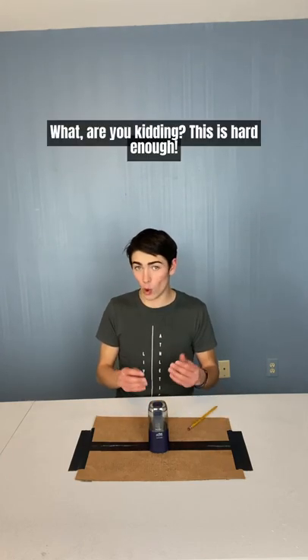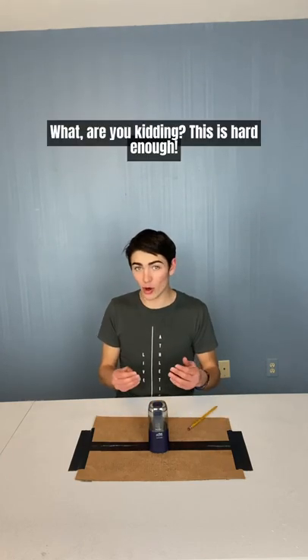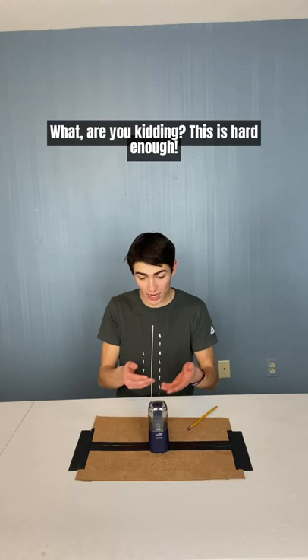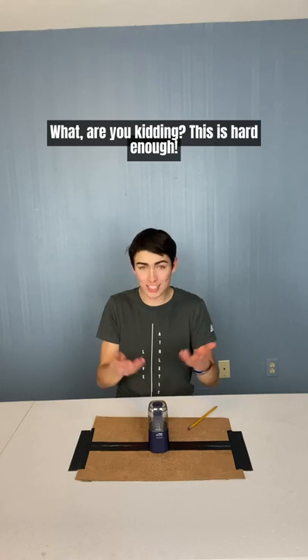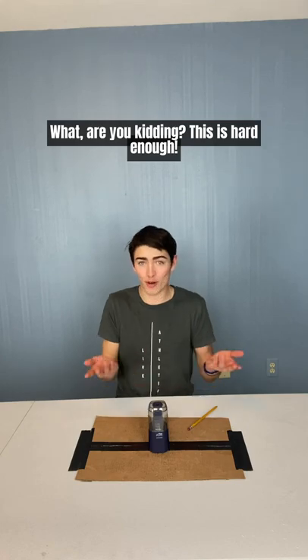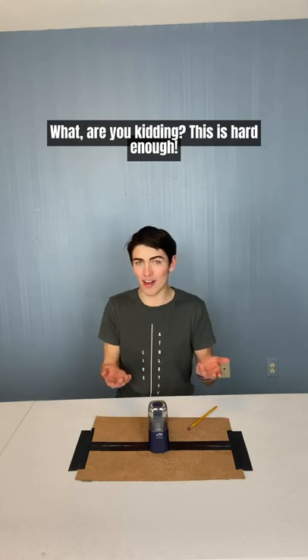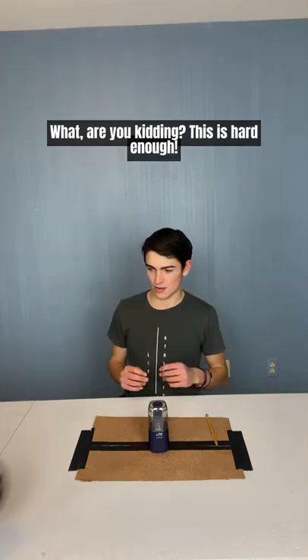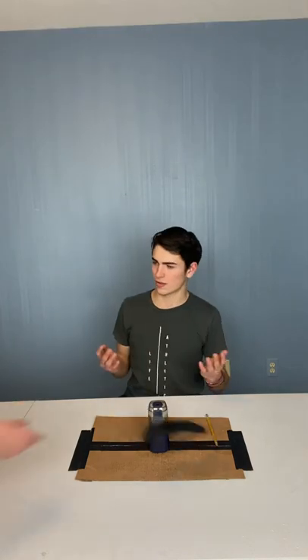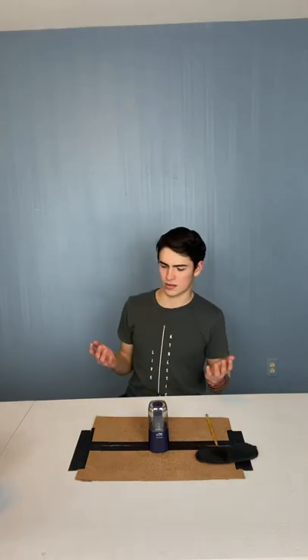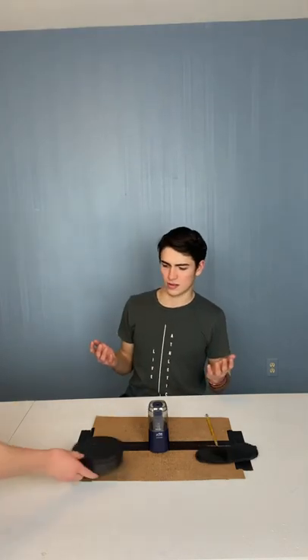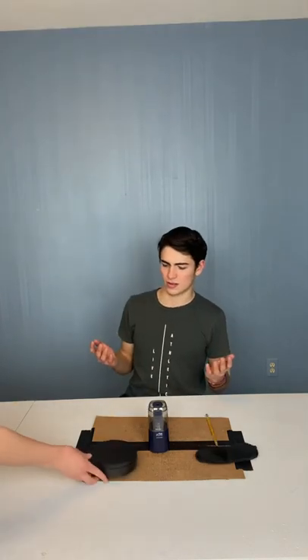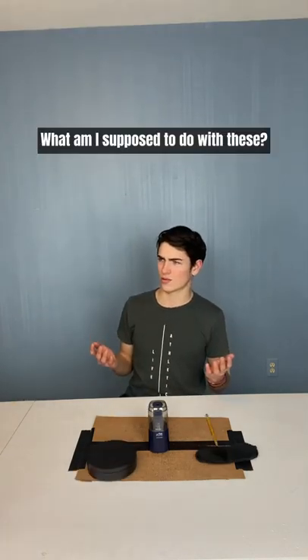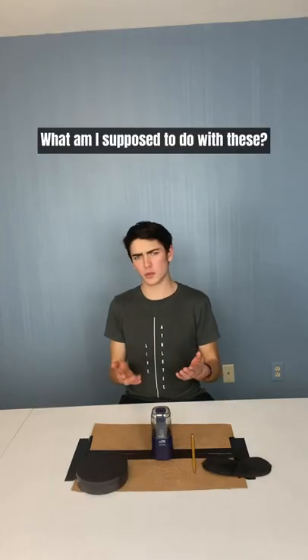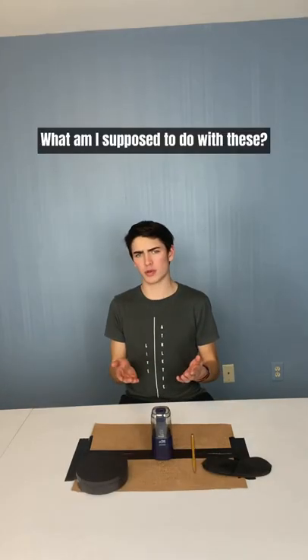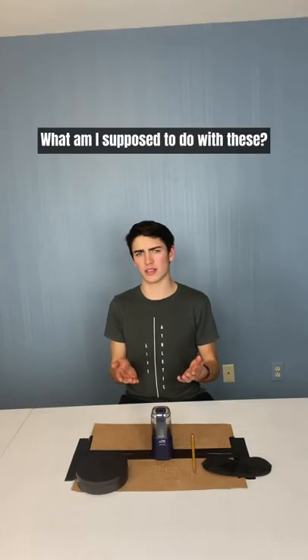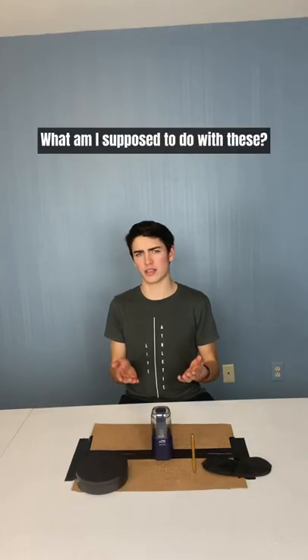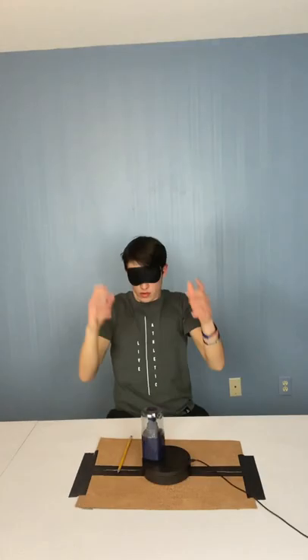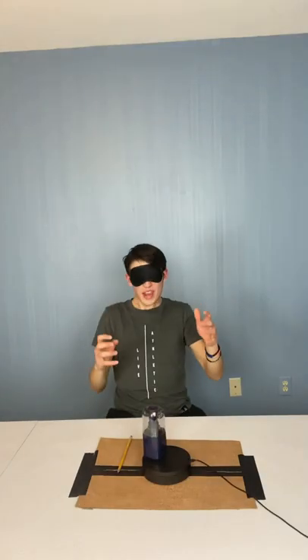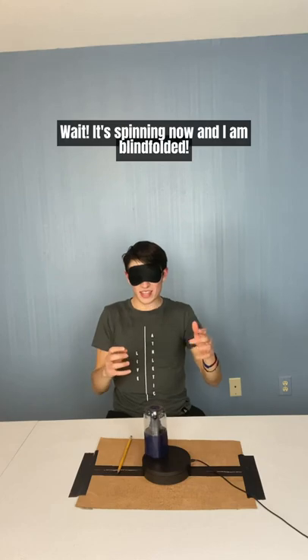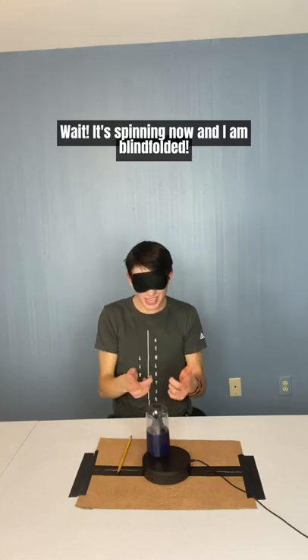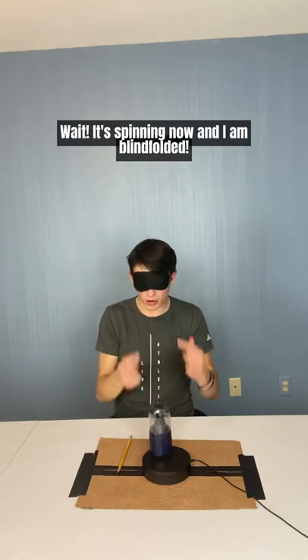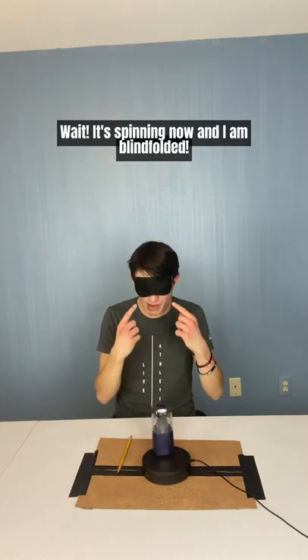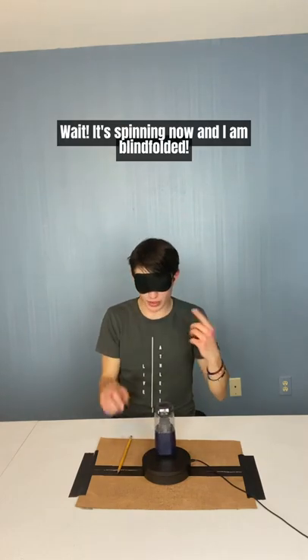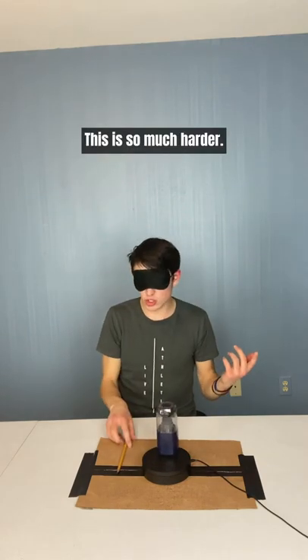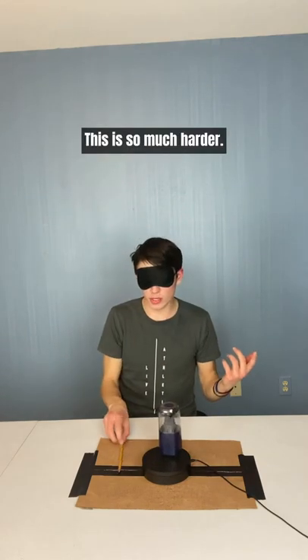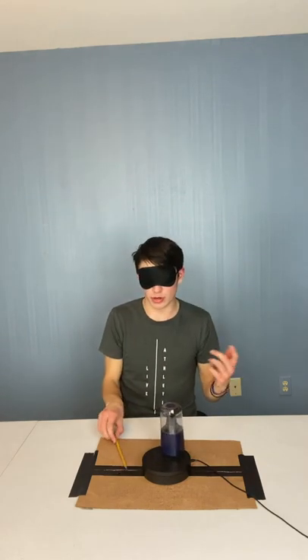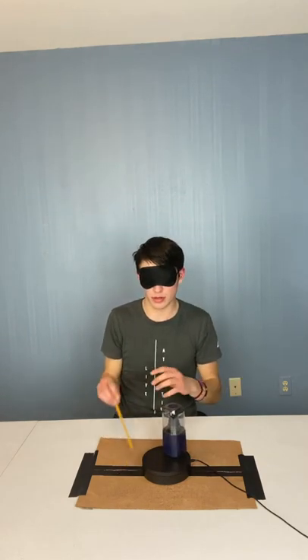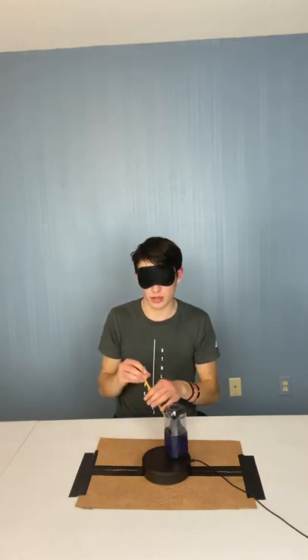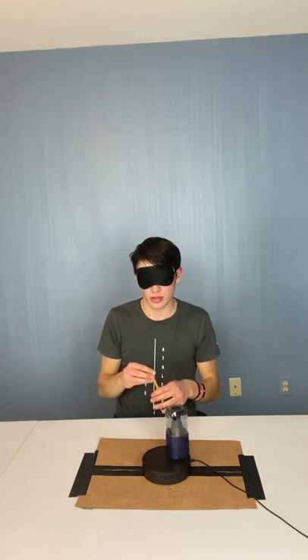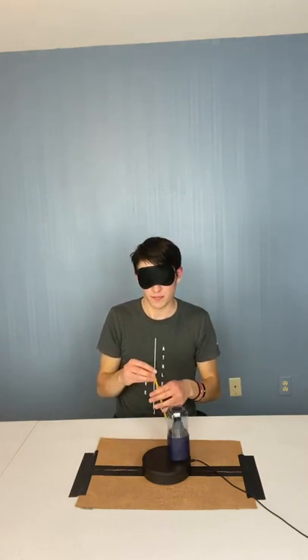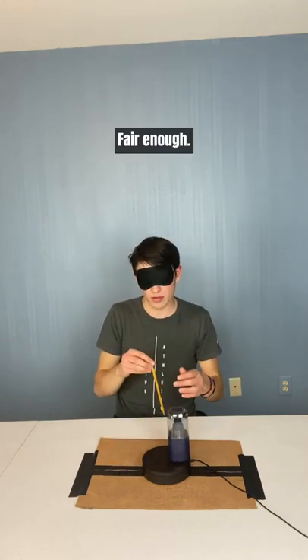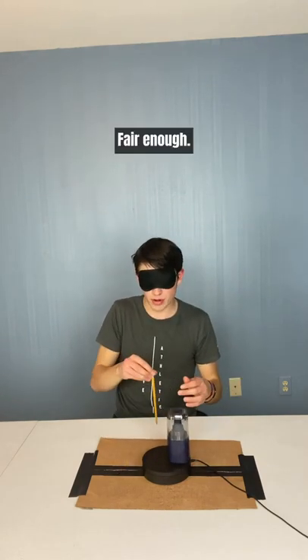What? Are you kidding? This is hard enough. Here you go, take these. What am I supposed to do with these? This. Wait, it's spinning now and I'm blindfolded. This is so much harder. The best trick shots never come easy. Fair enough.